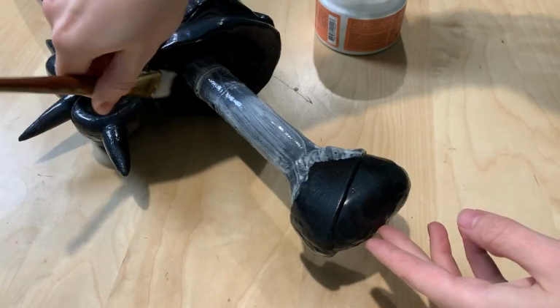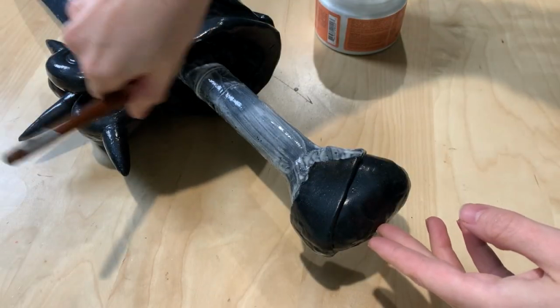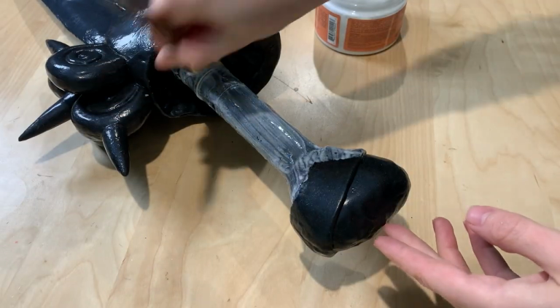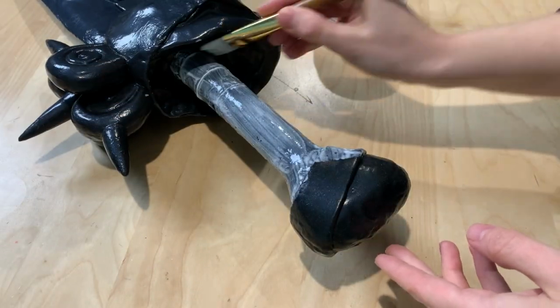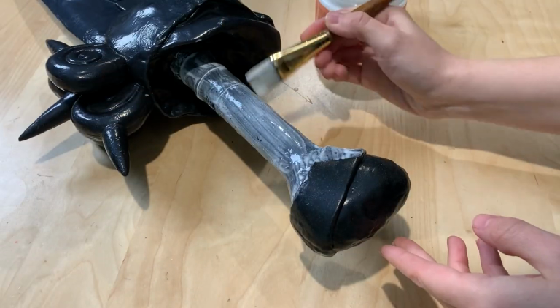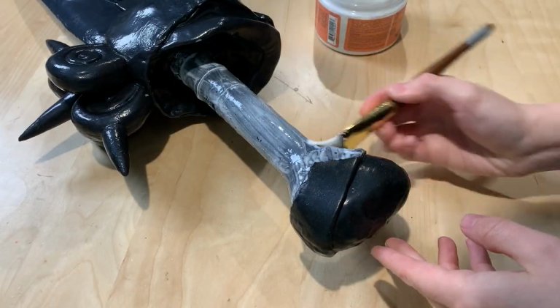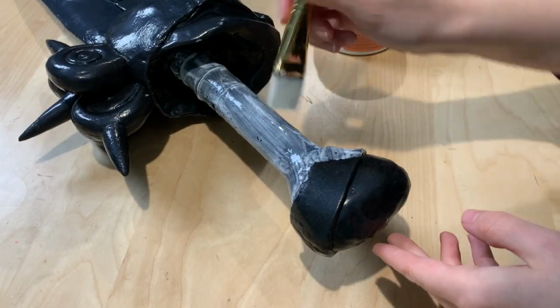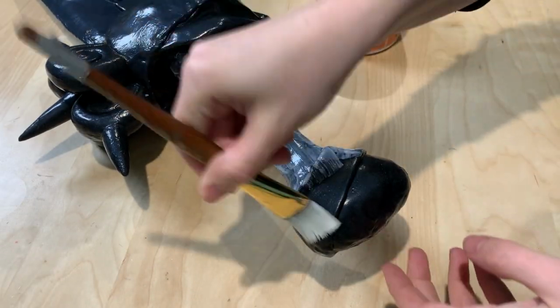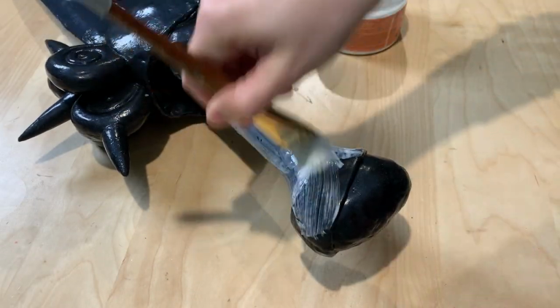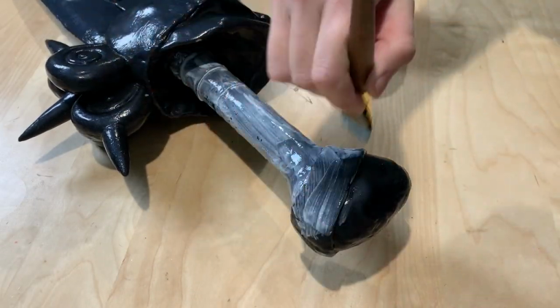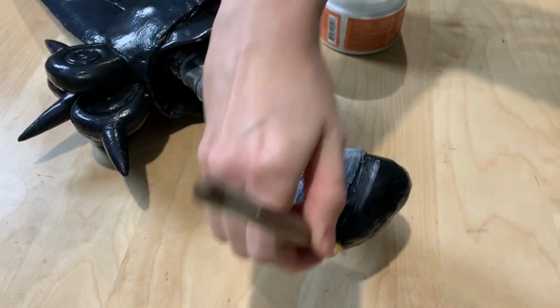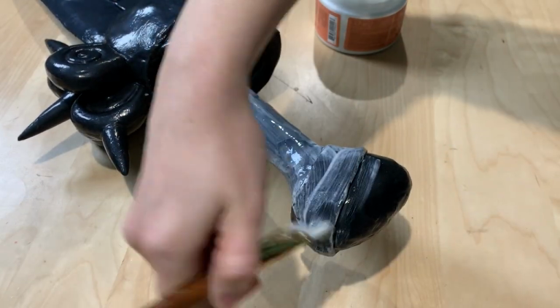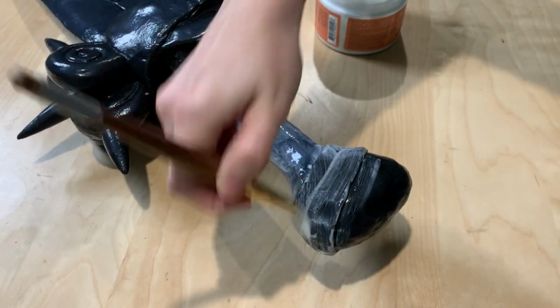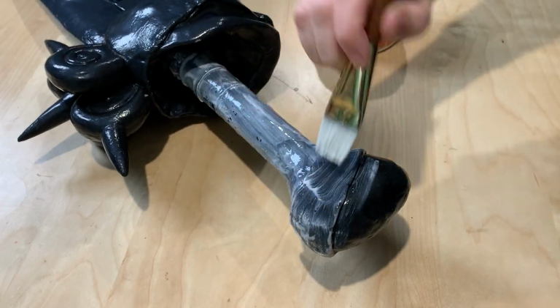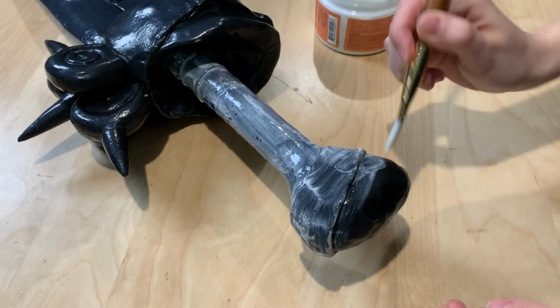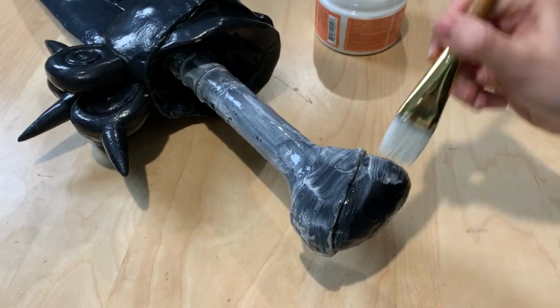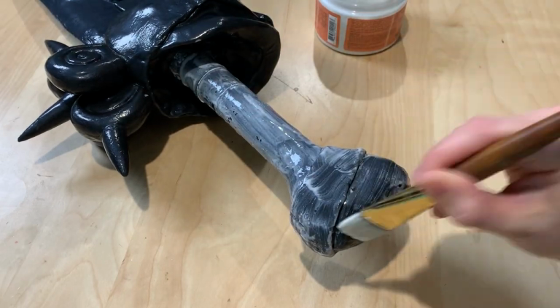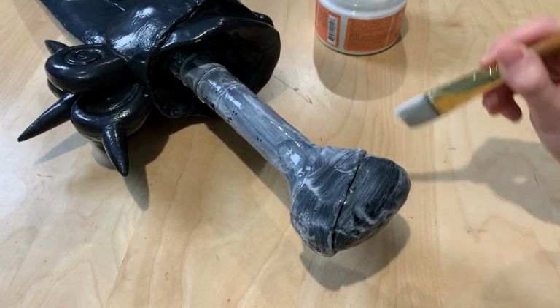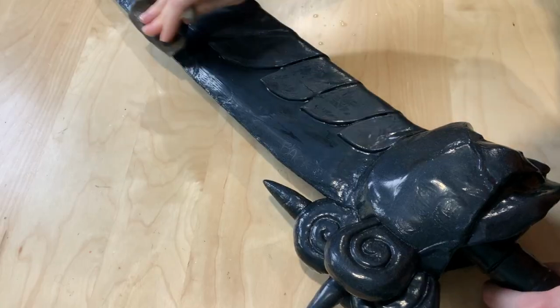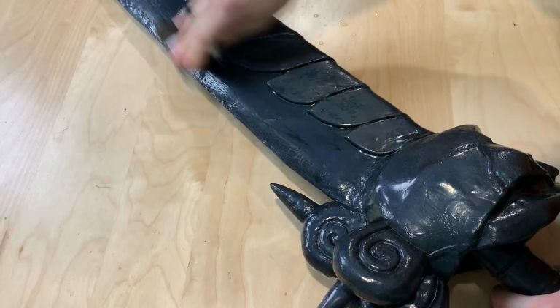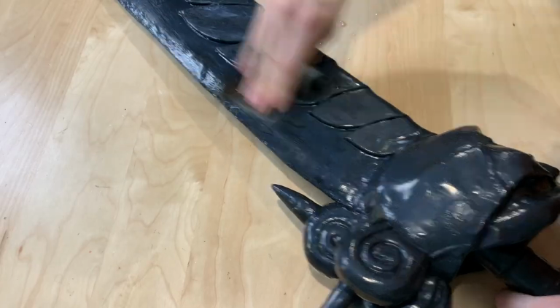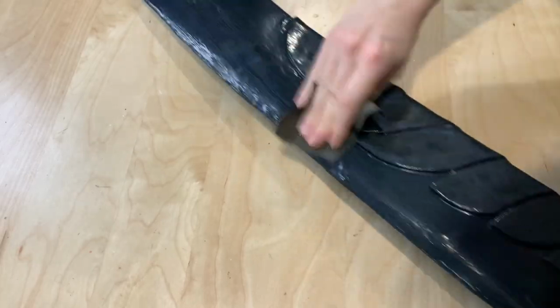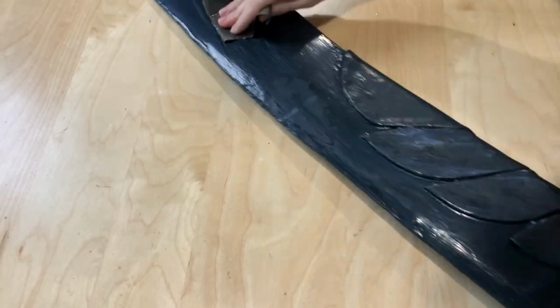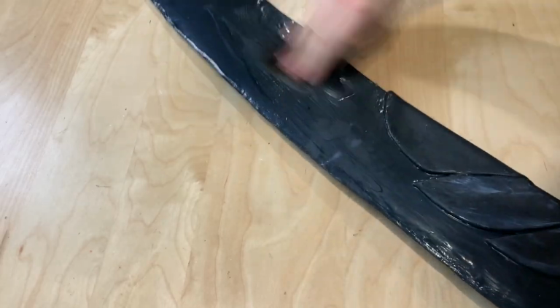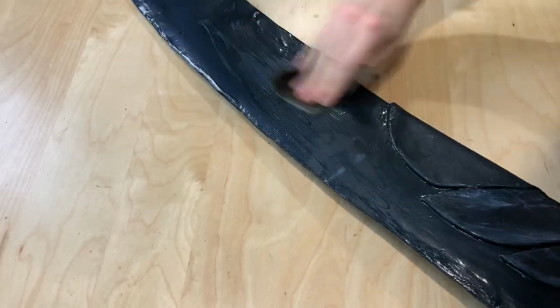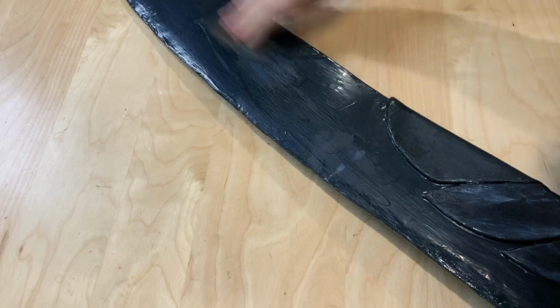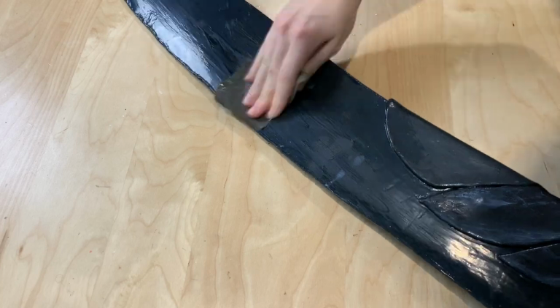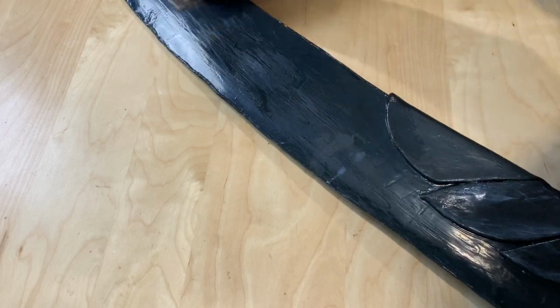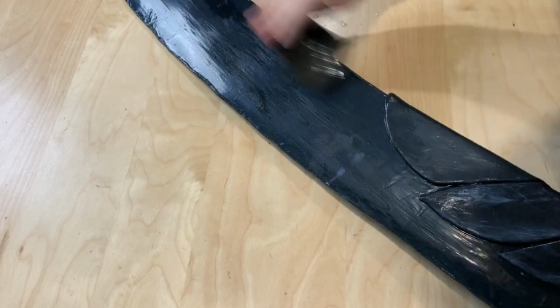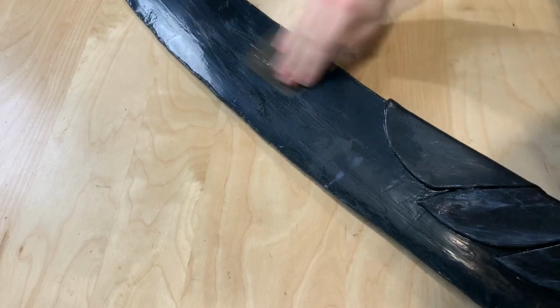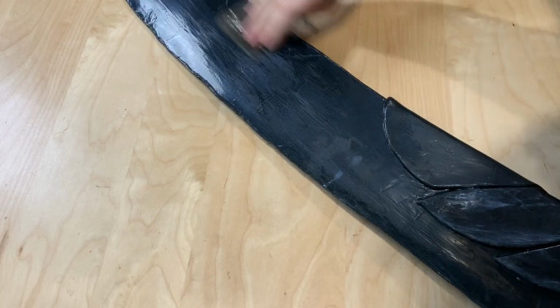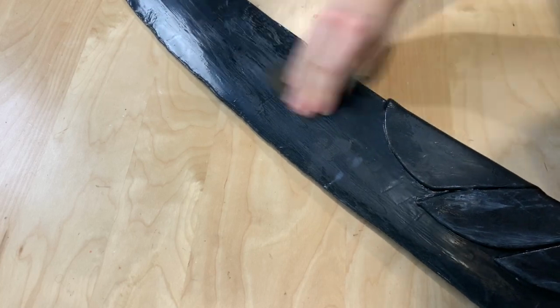I primed the whole sword with 3 layers, give or take, of Flex Bond. This helps fill in some of the gaps and smooth out the surface. Then I went over the whole sword with a piece of fine grit wet sandpaper to get a little bit more smoothing.